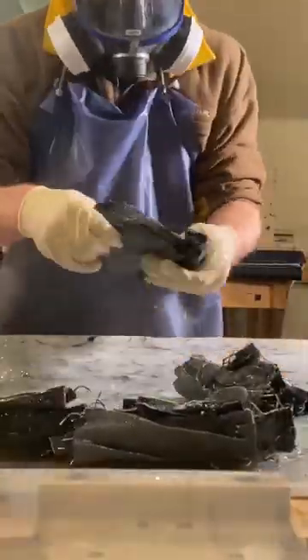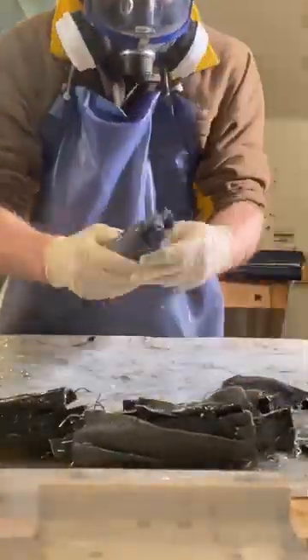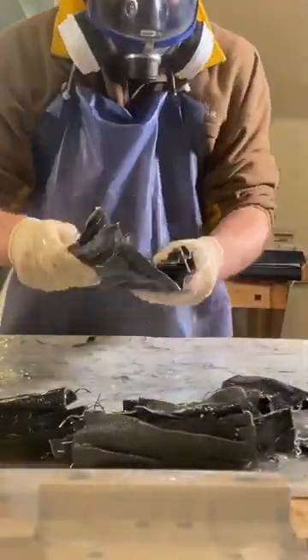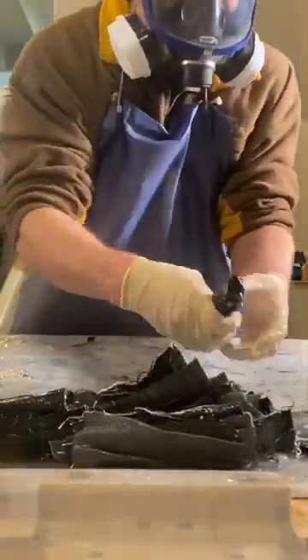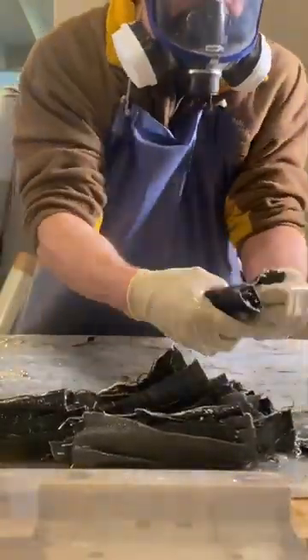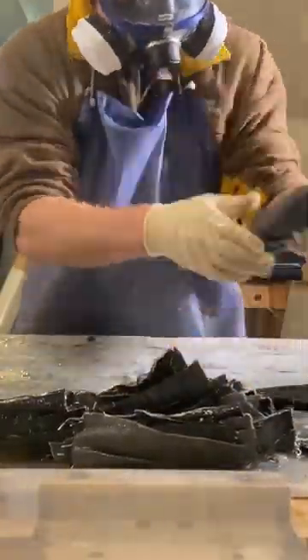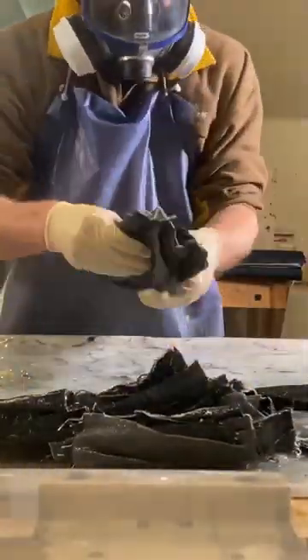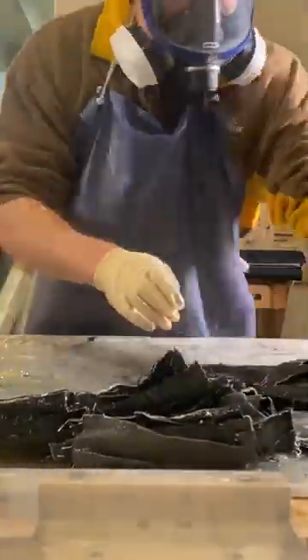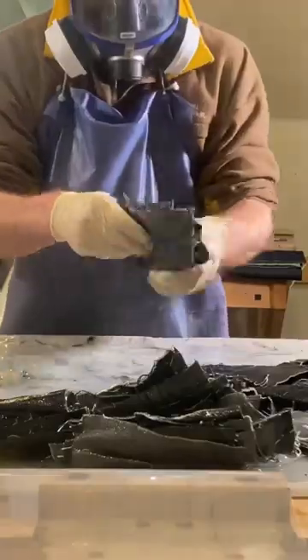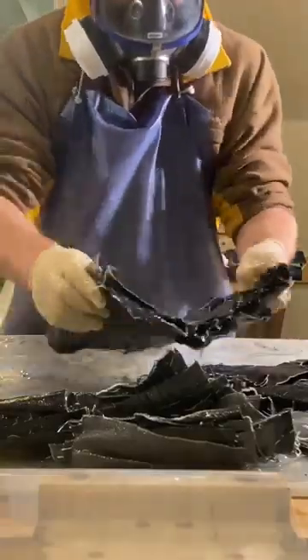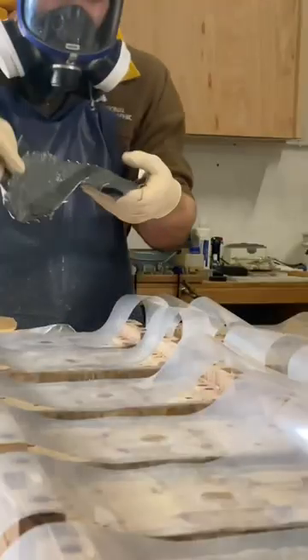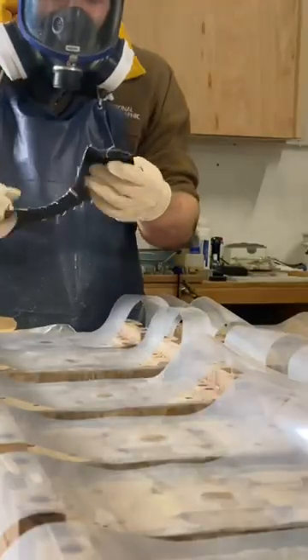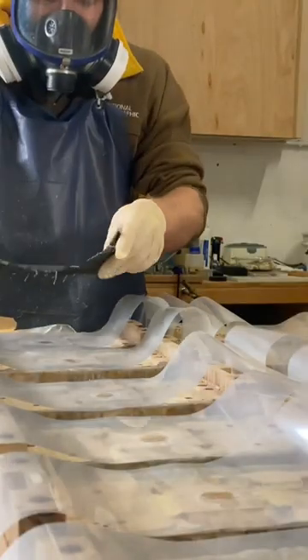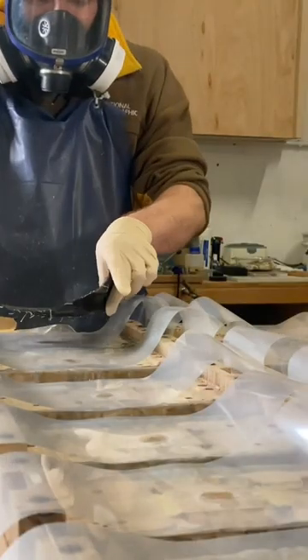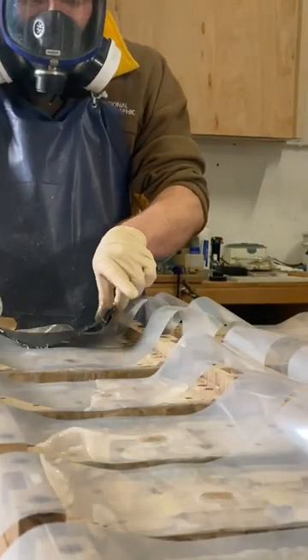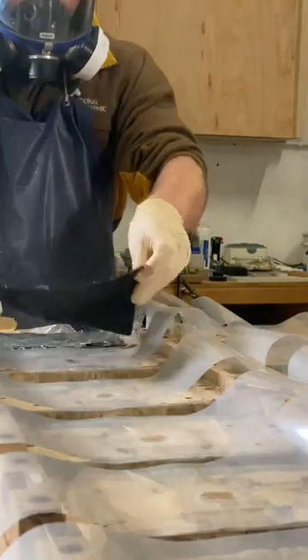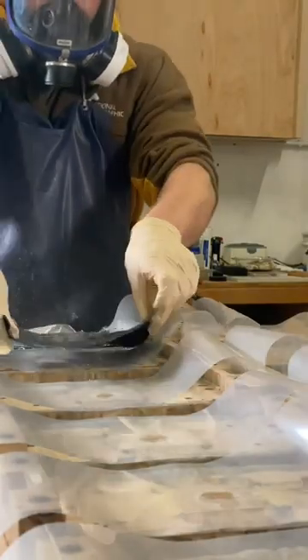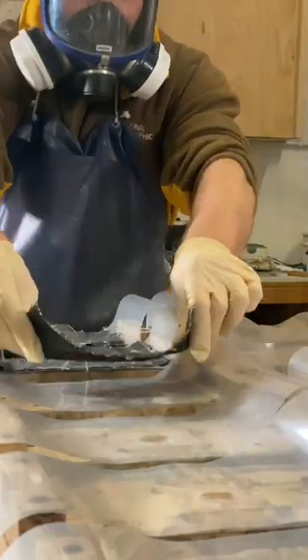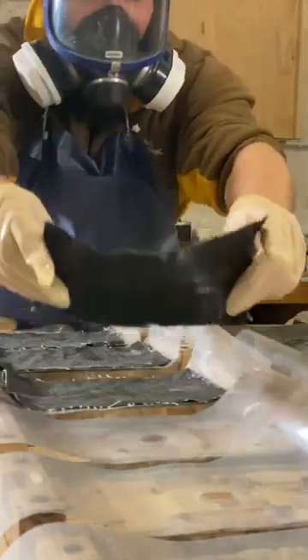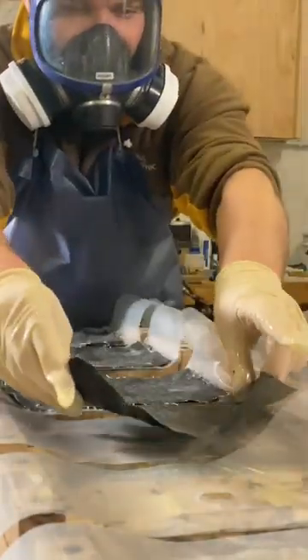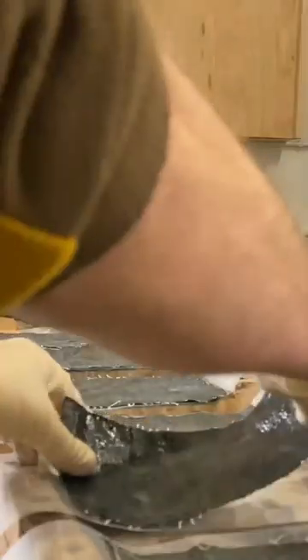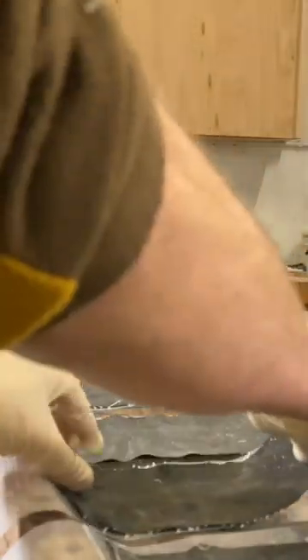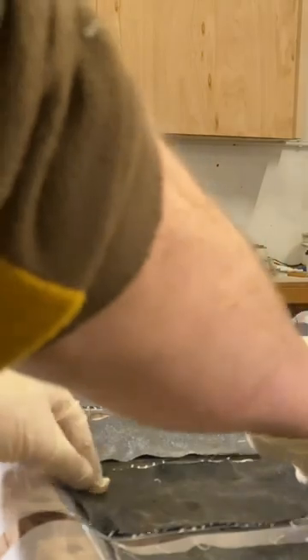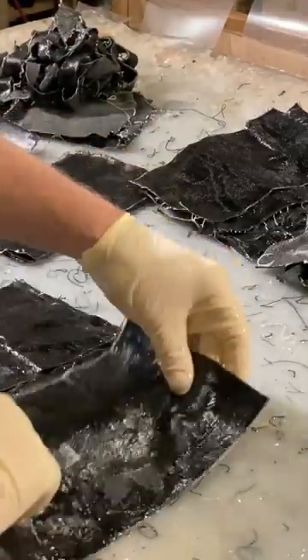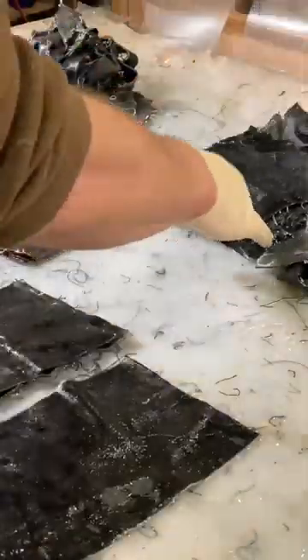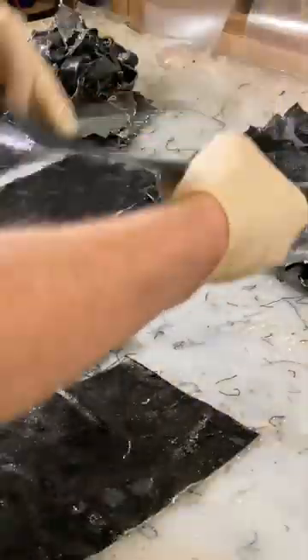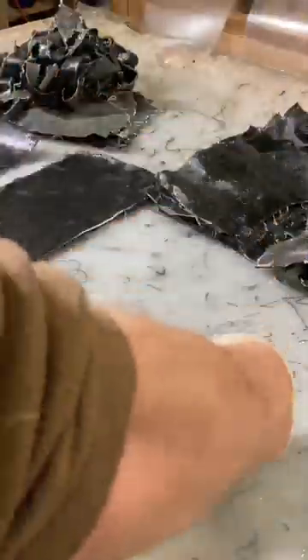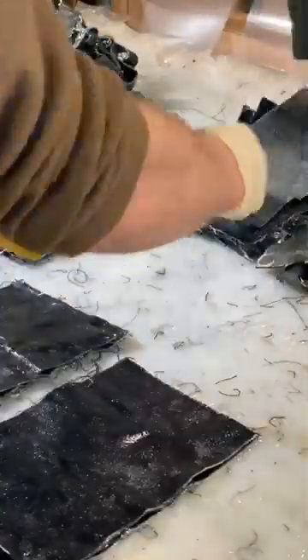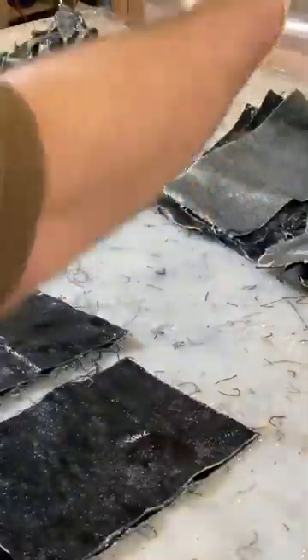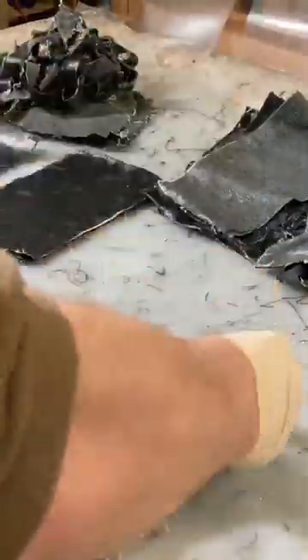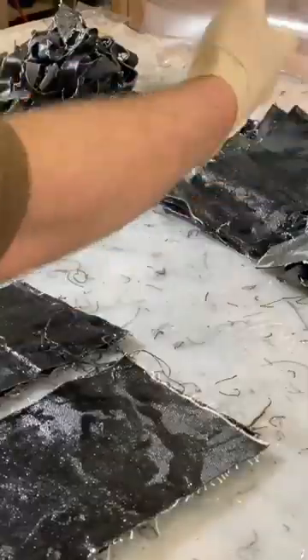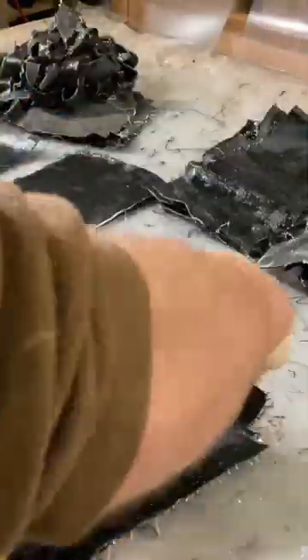As time went on, I changed my opinion on all of that. I decided that incorporating other materials in certain areas was functionally important and visually delicious, as you'll see in a moment.